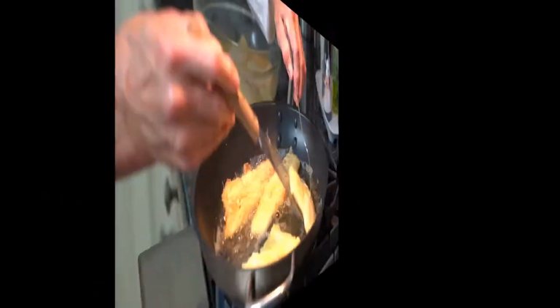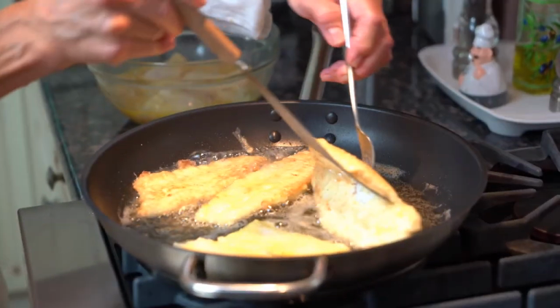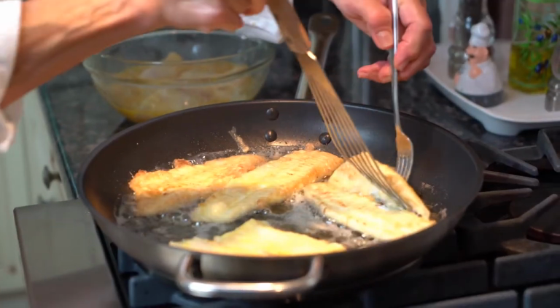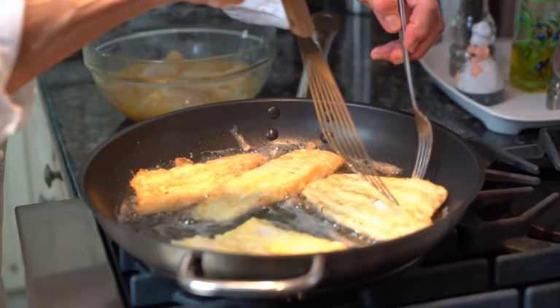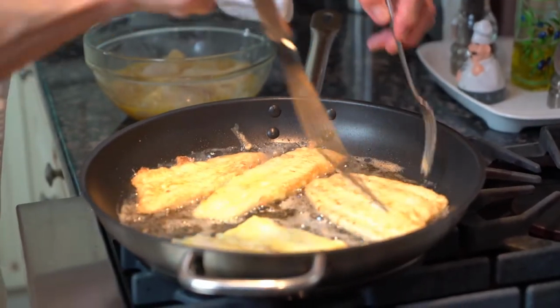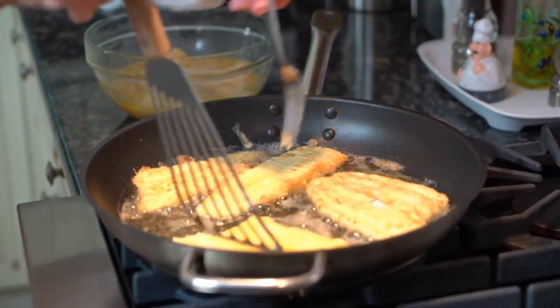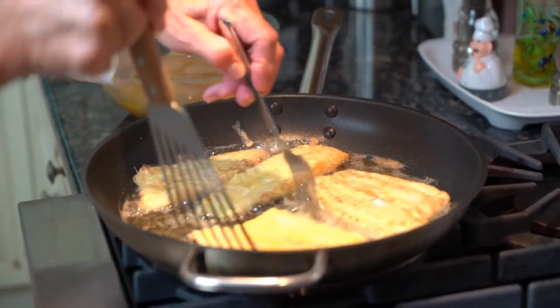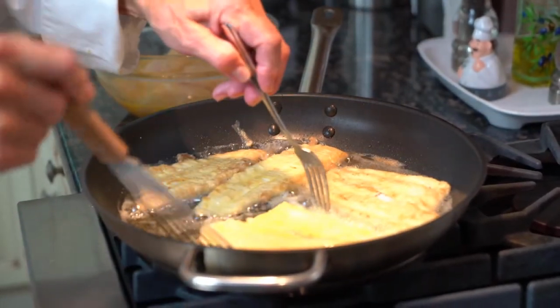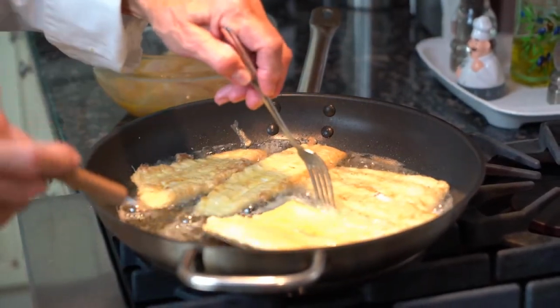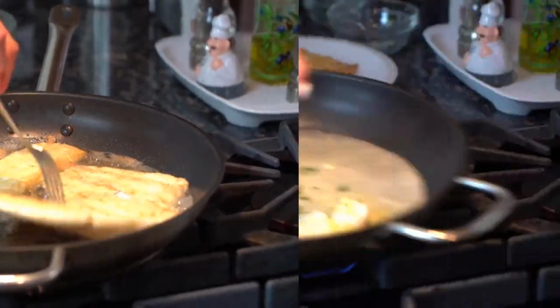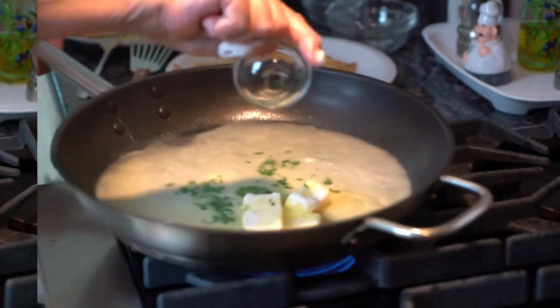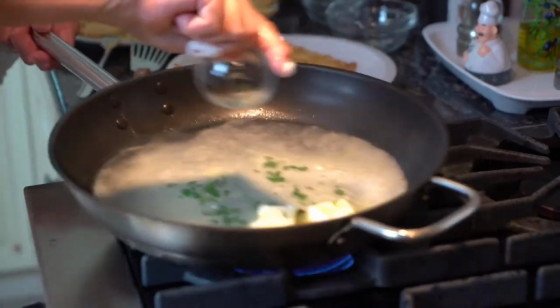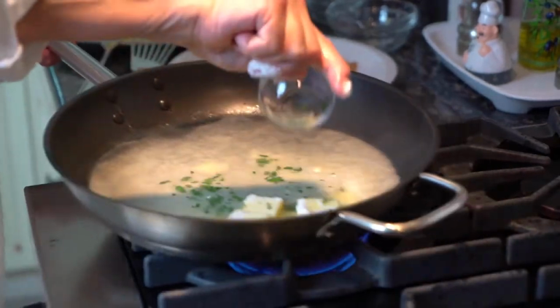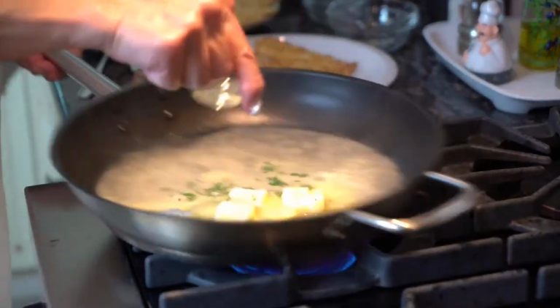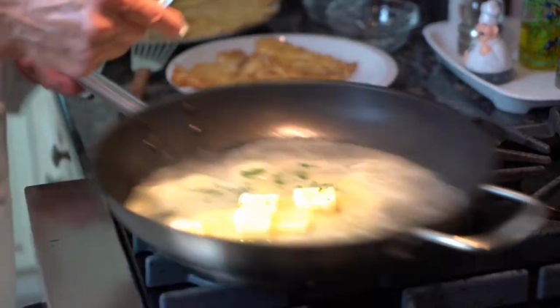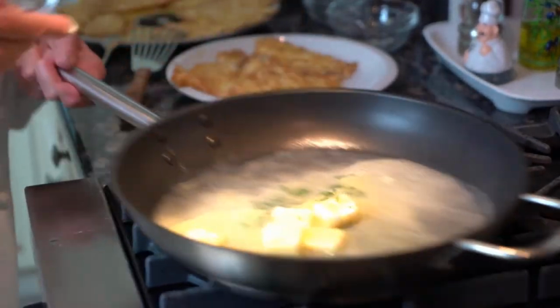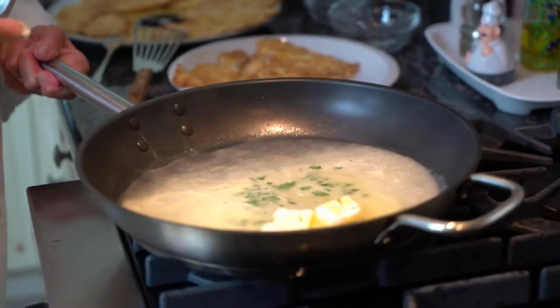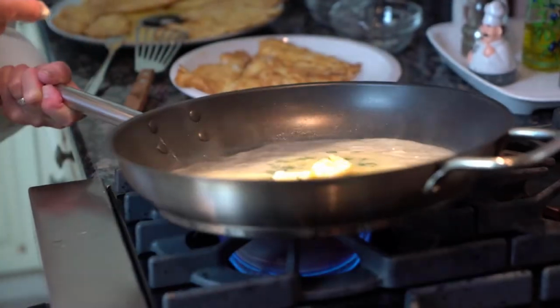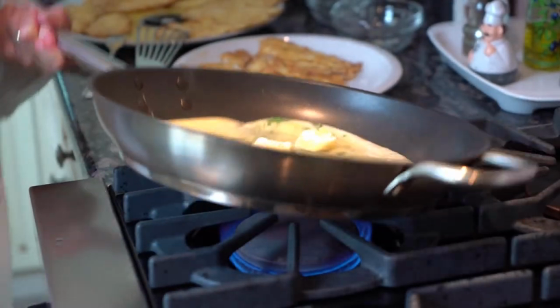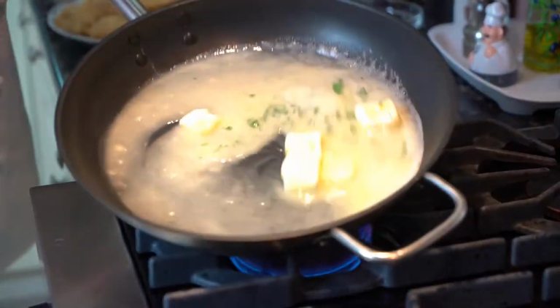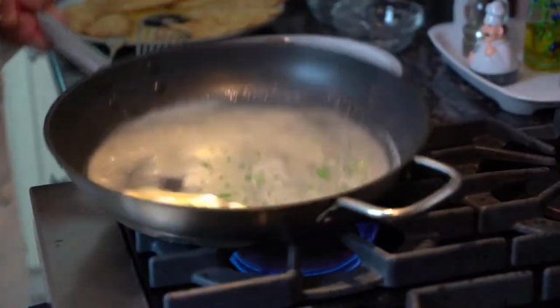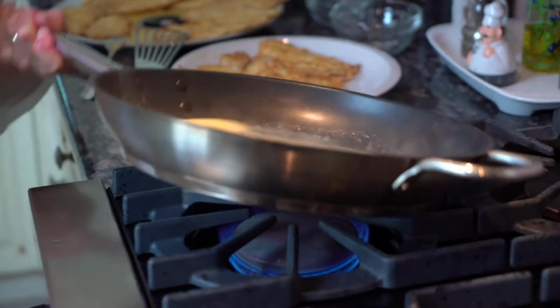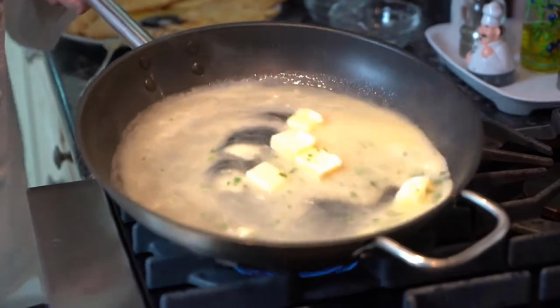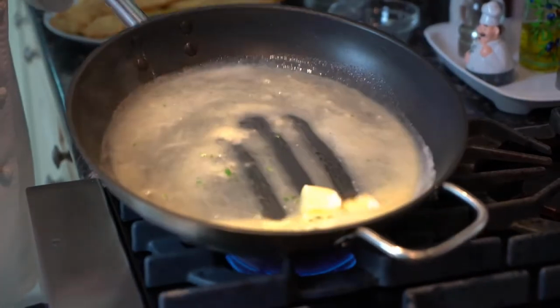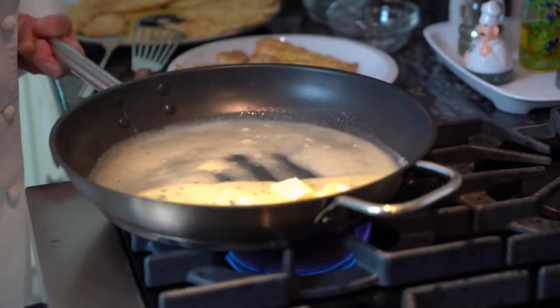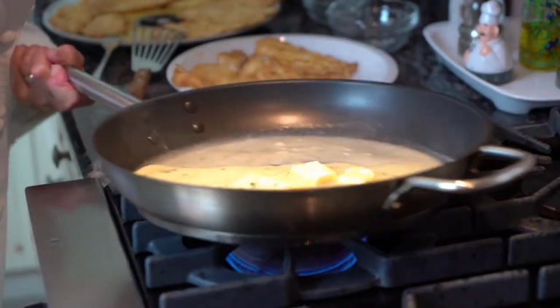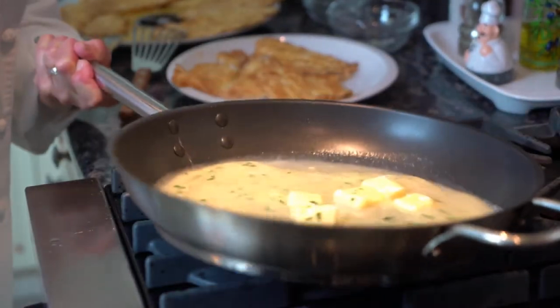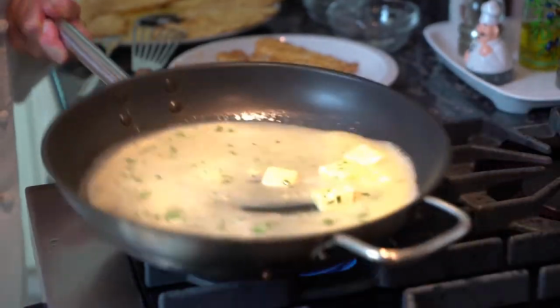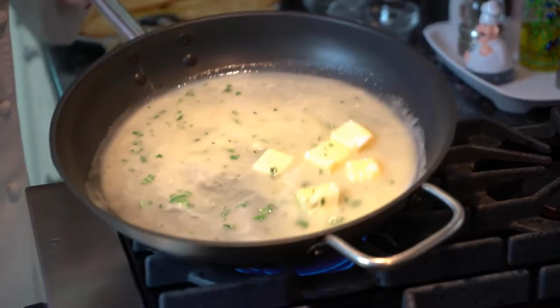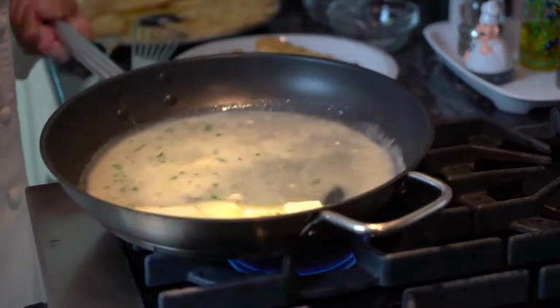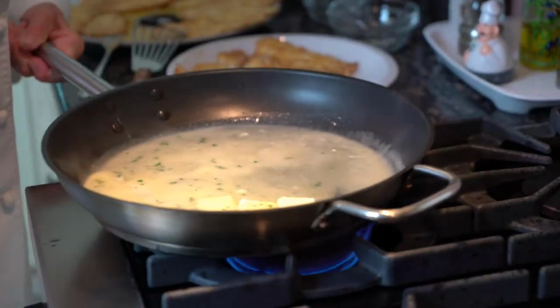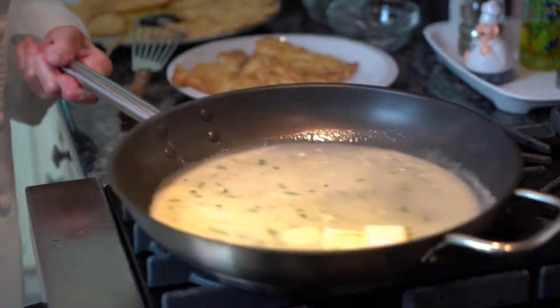It's perfectly golden on that side, so I'm just going to flip it gently. I'm adding my parsley and I'm just going to leave it here for a few more seconds. See how beautiful and creamy it is. And then put it over the fish.